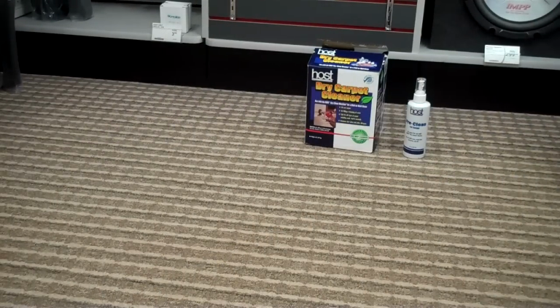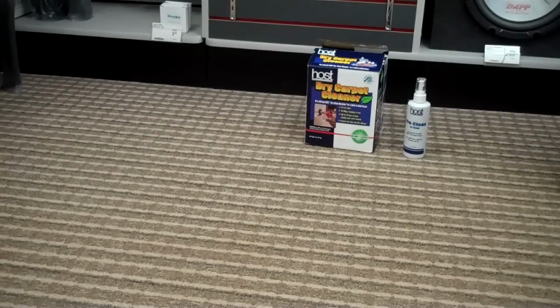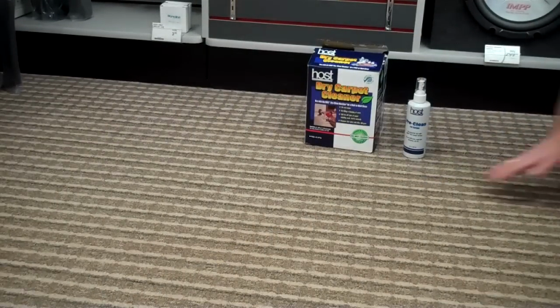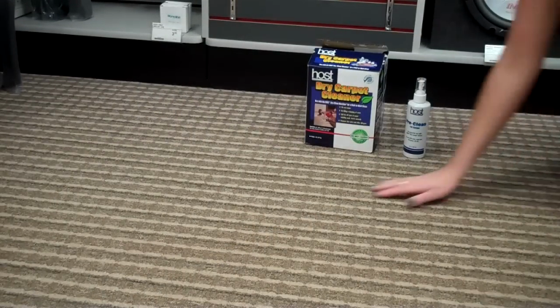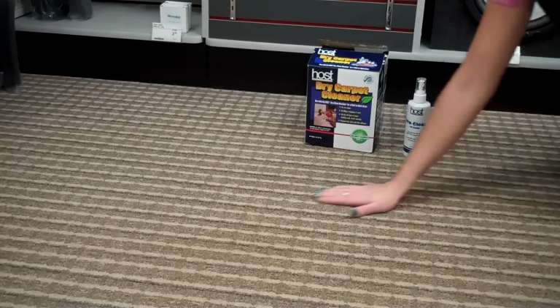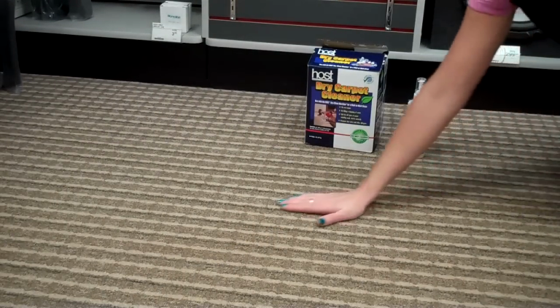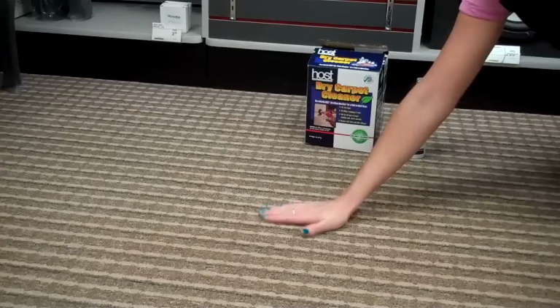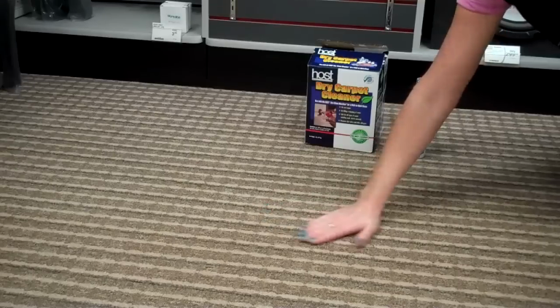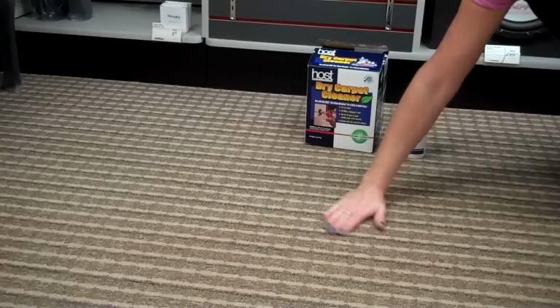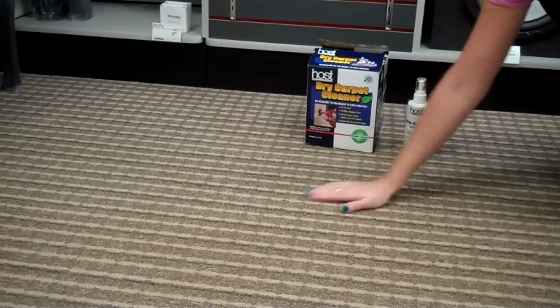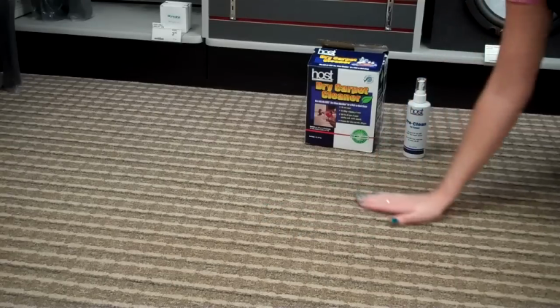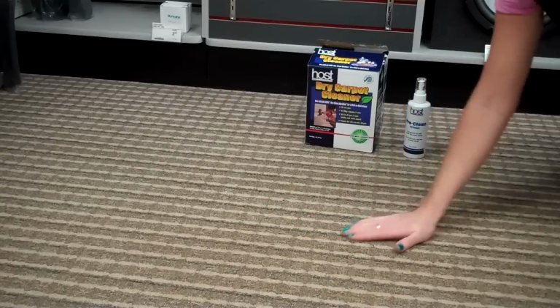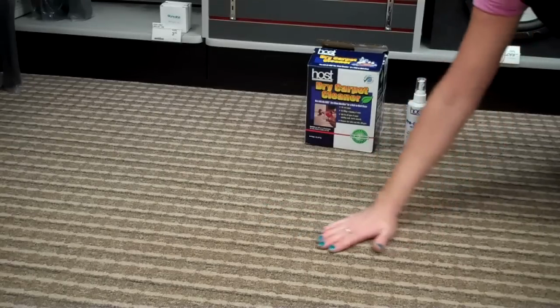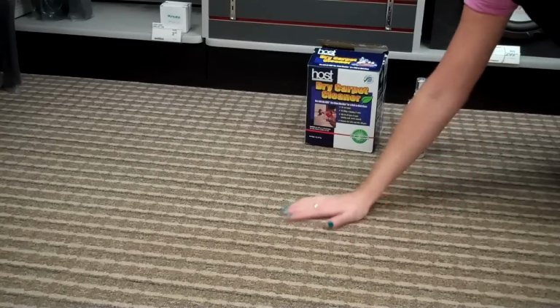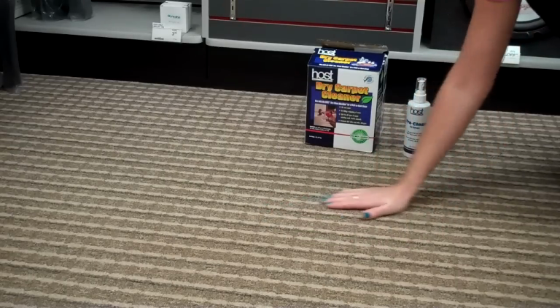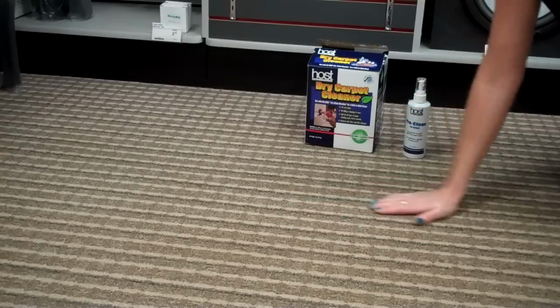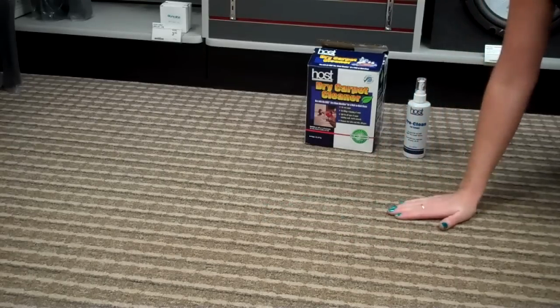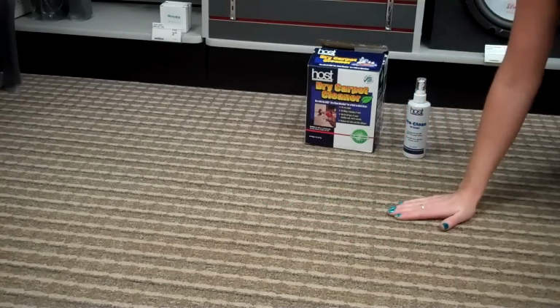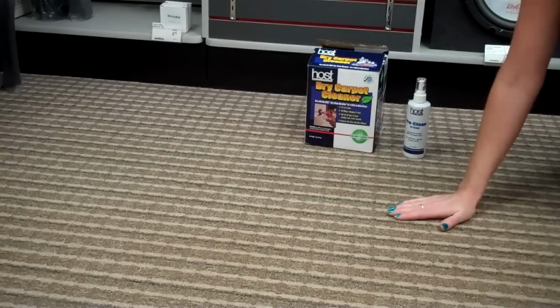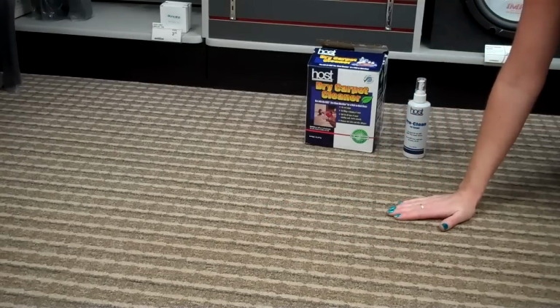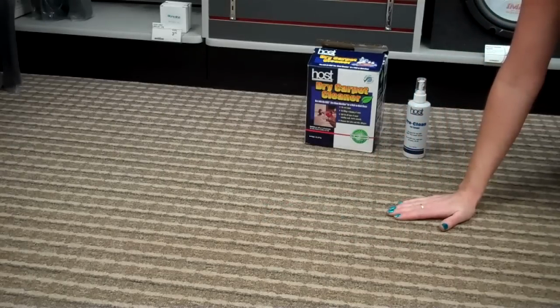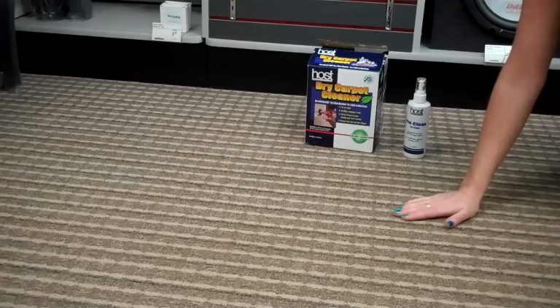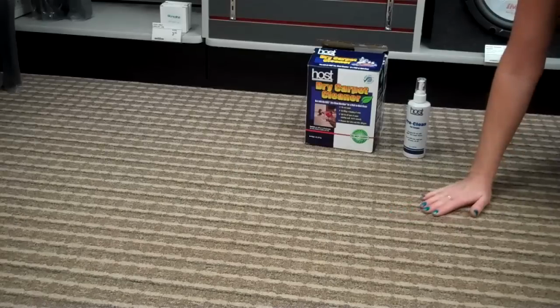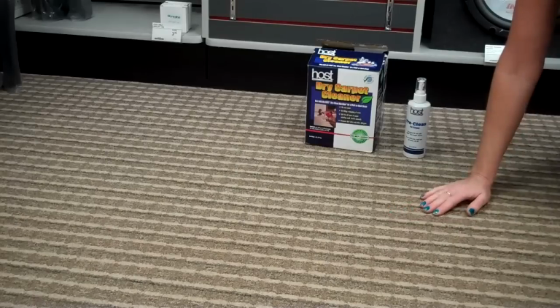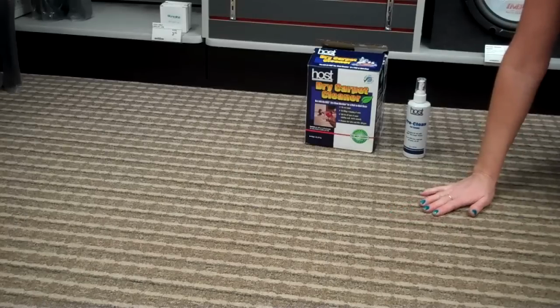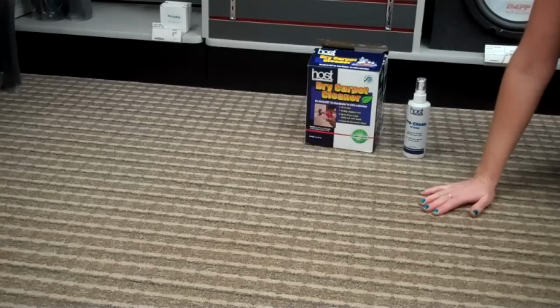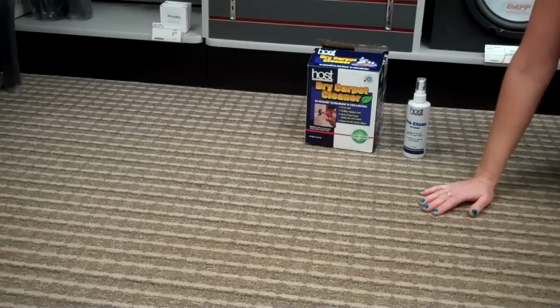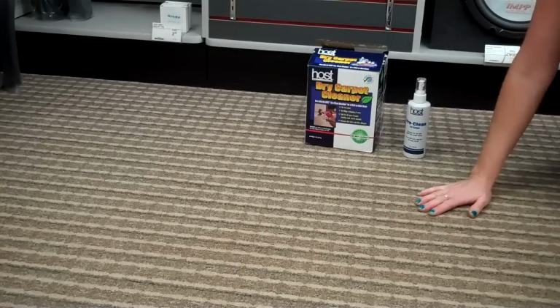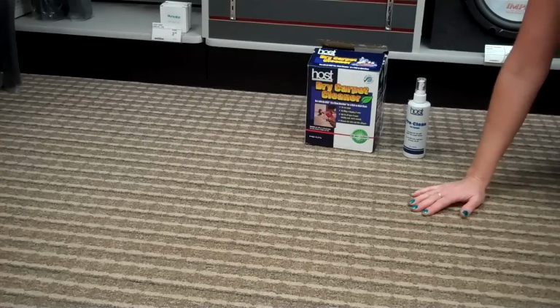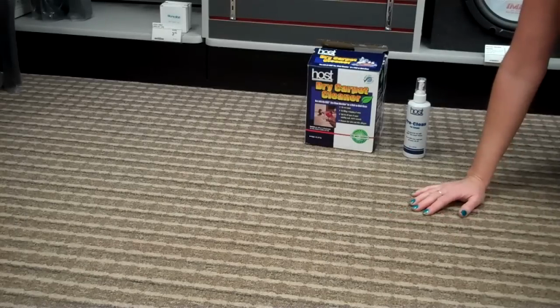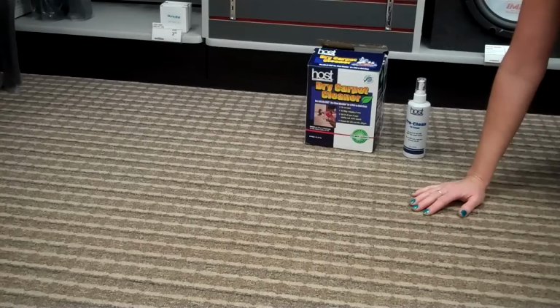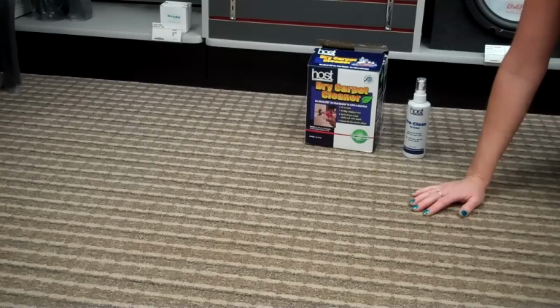Holy cow! Thanks Host for saving my carpet. Now with all the money I saved, I can buy some more coffee.